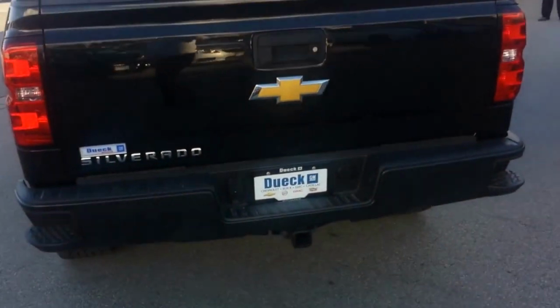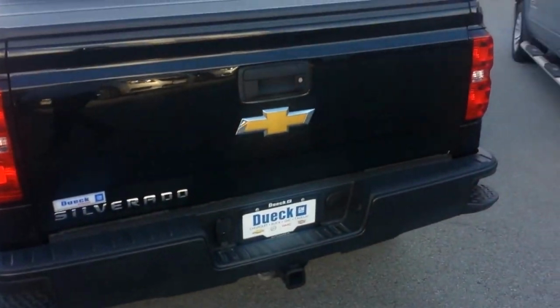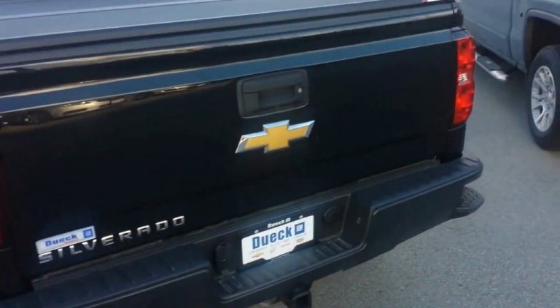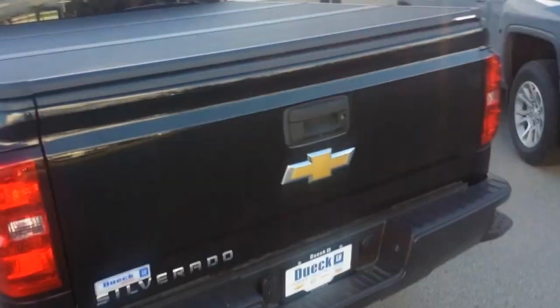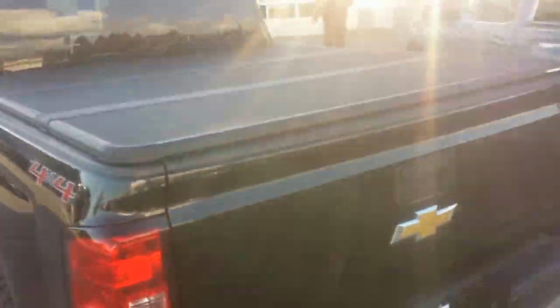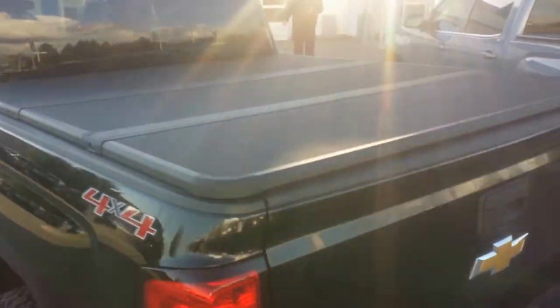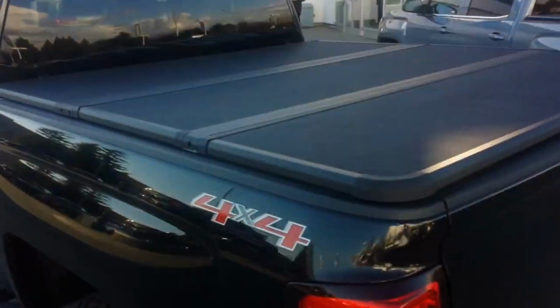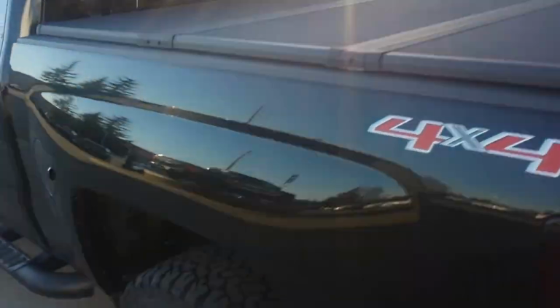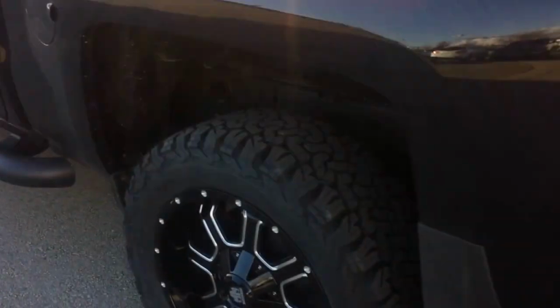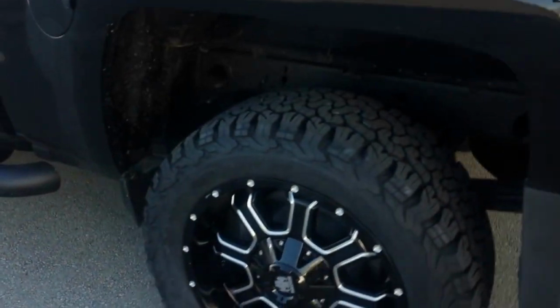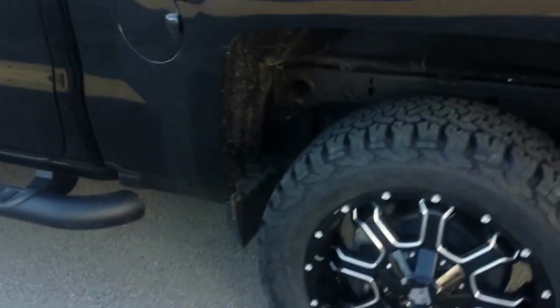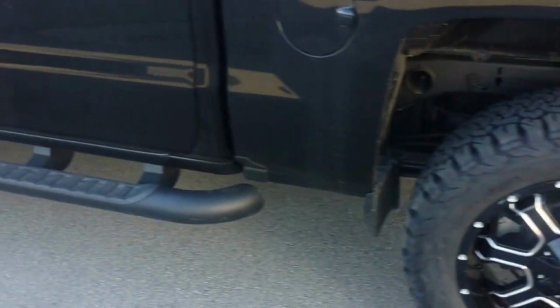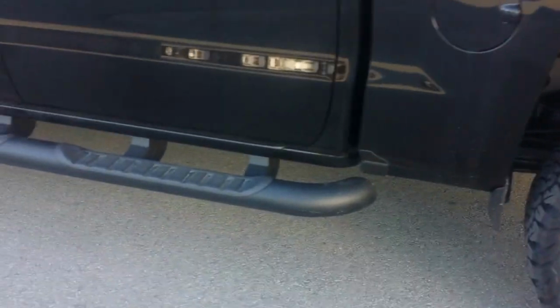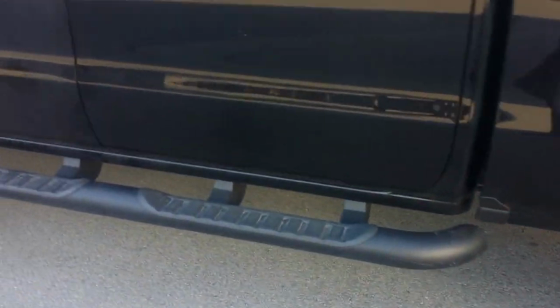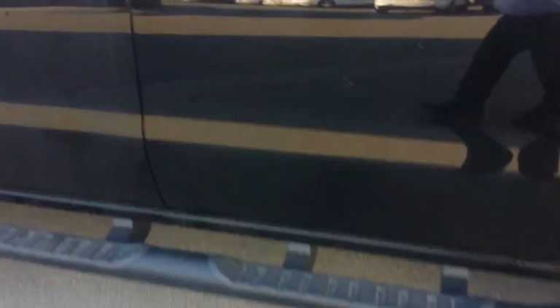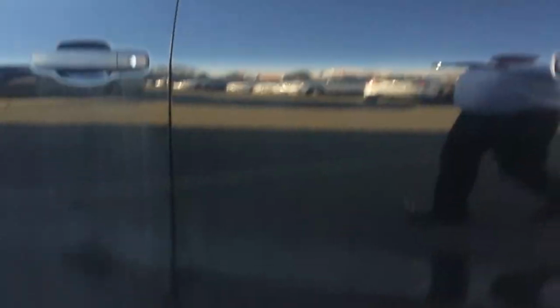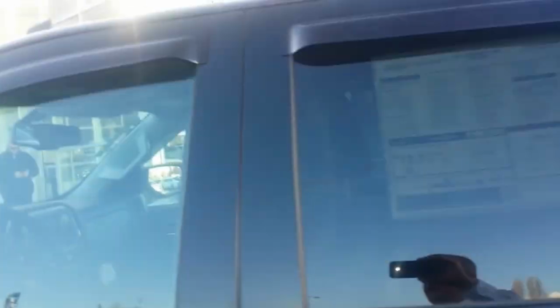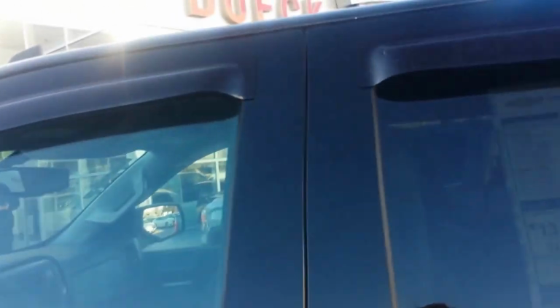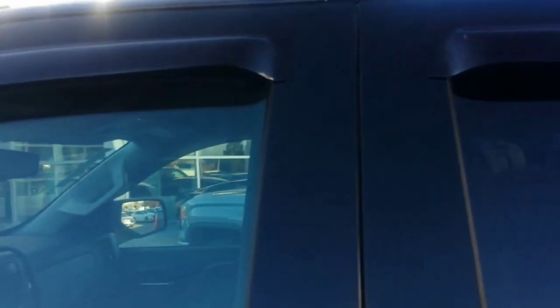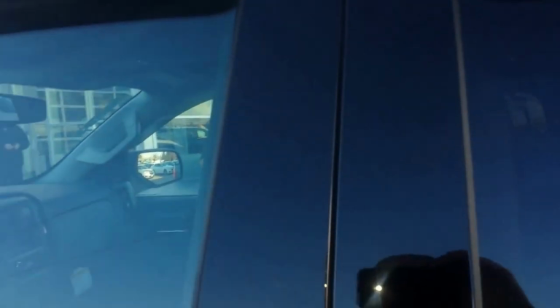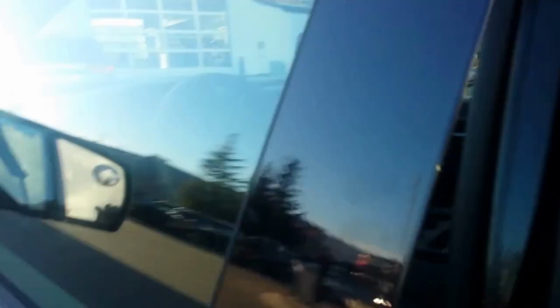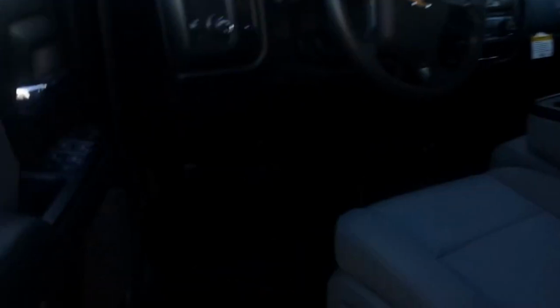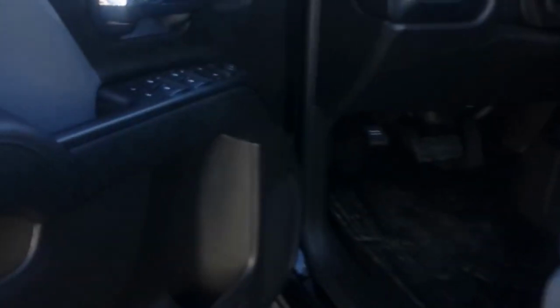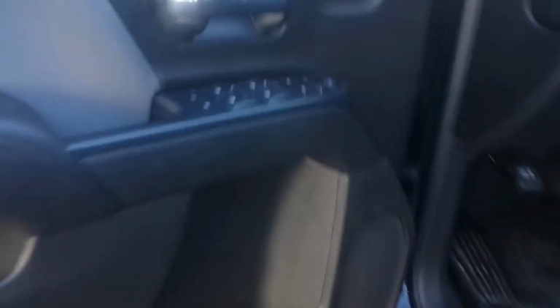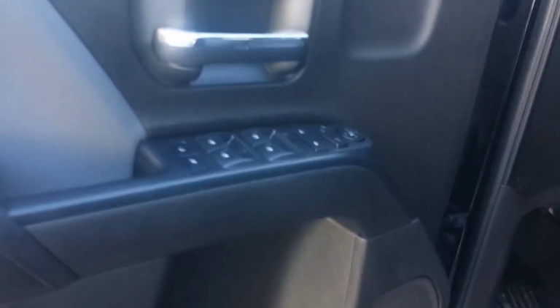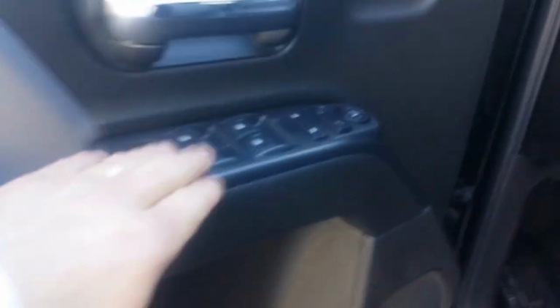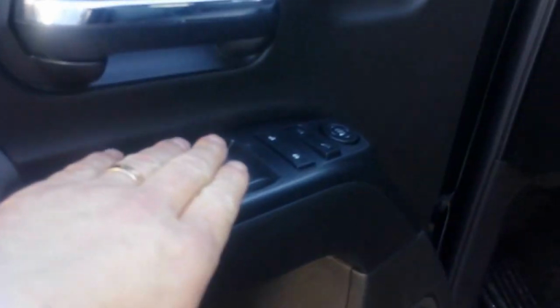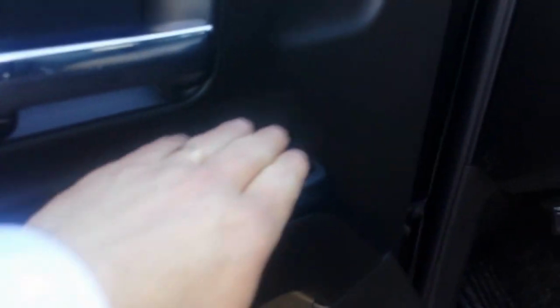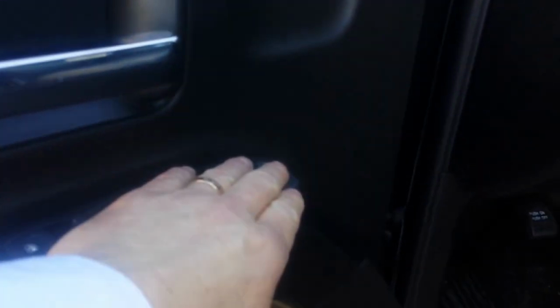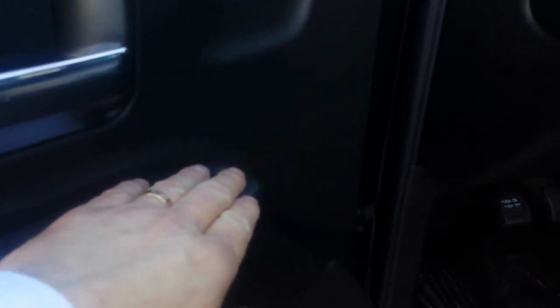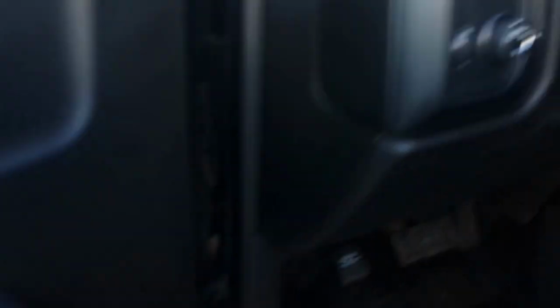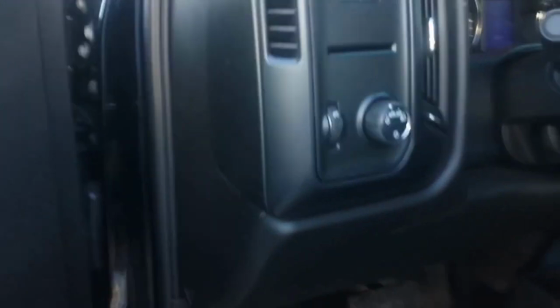We've added the tonneau cover to it as you can see. It comes with the boards, and we've added the rain visors and the leveling kit. Power windows, power mirrors are here.